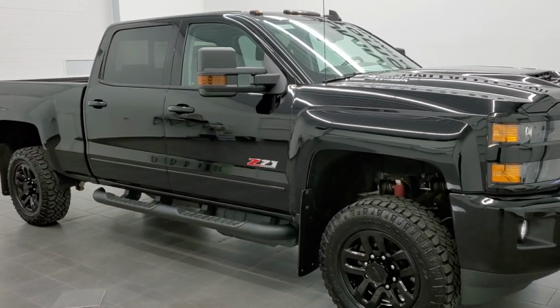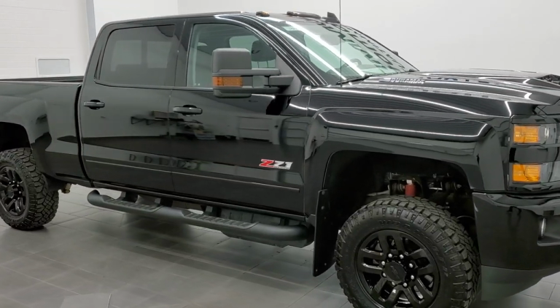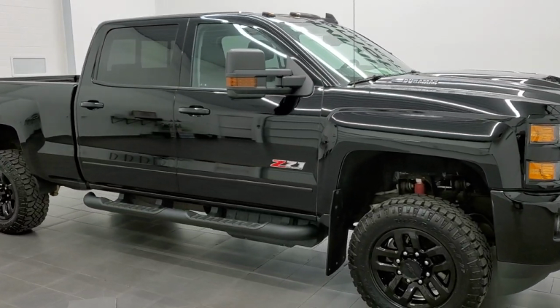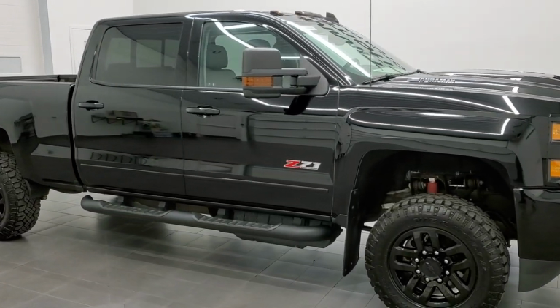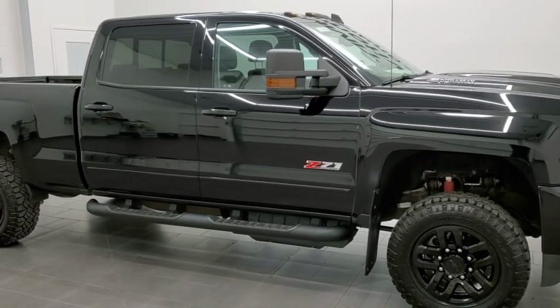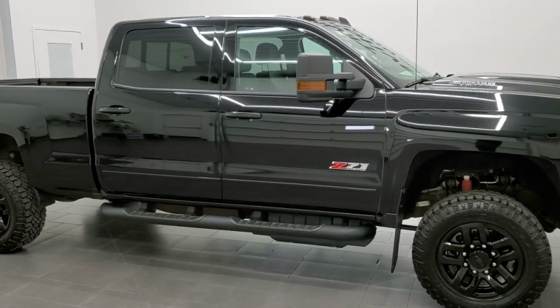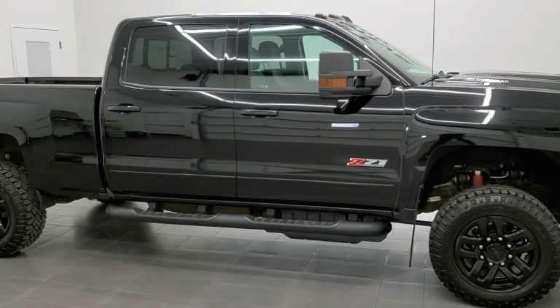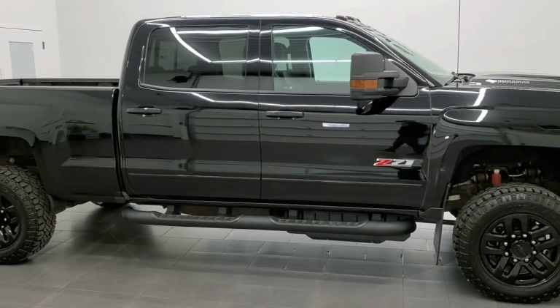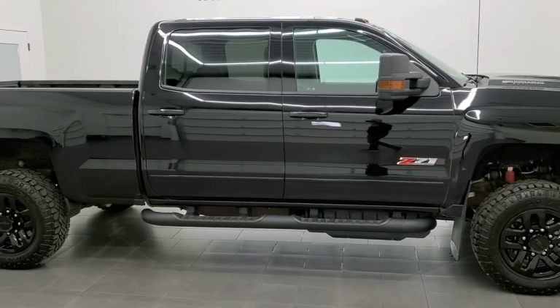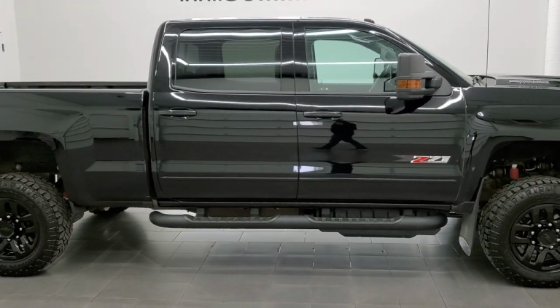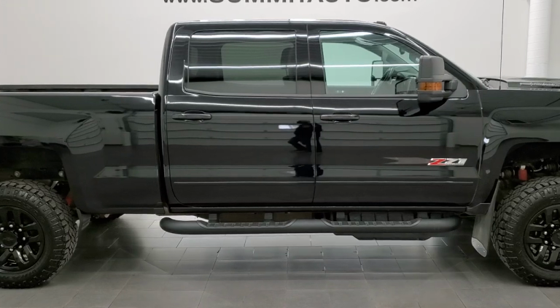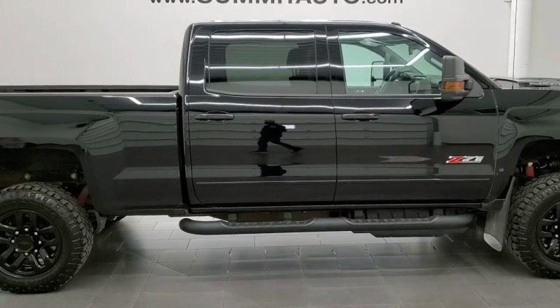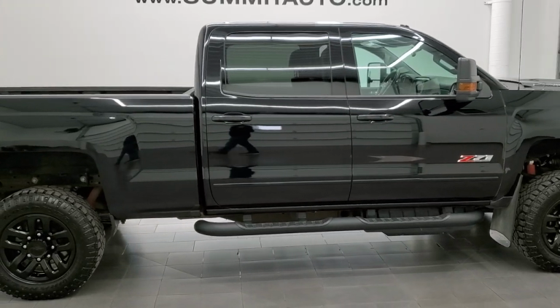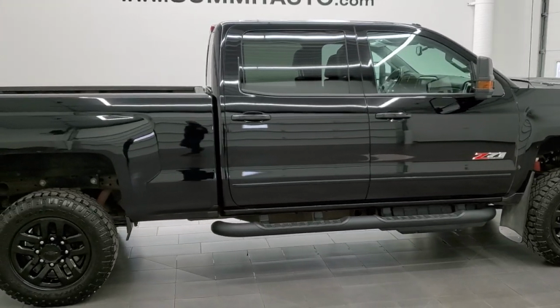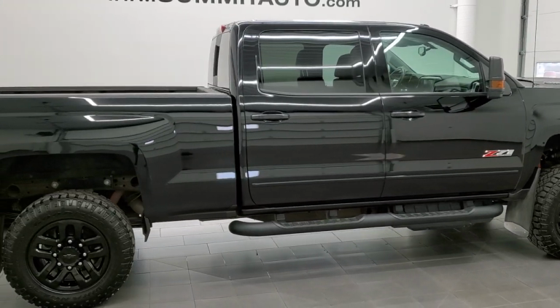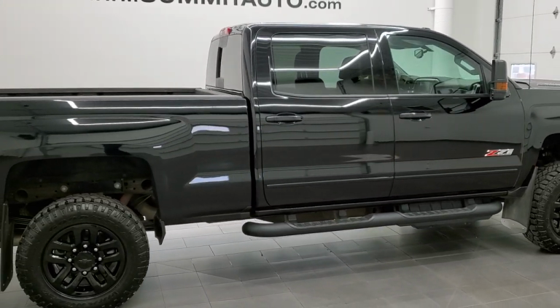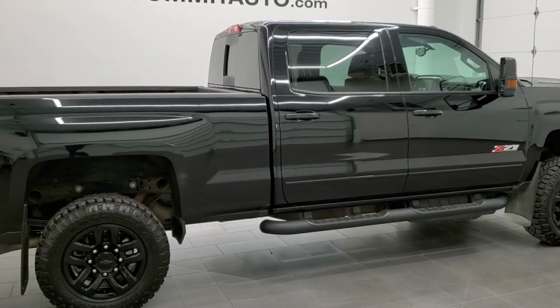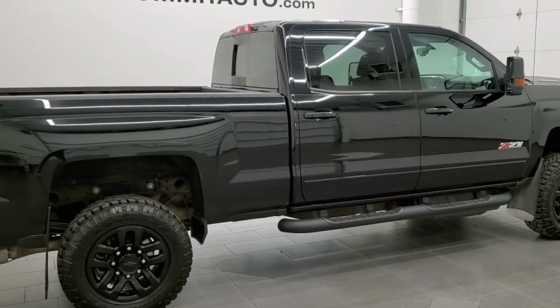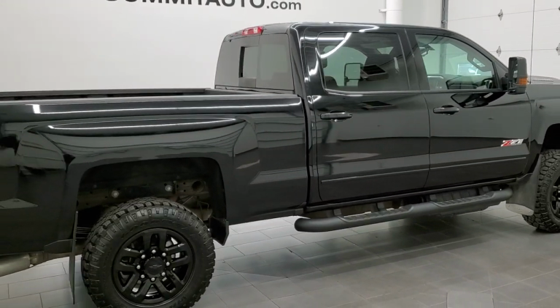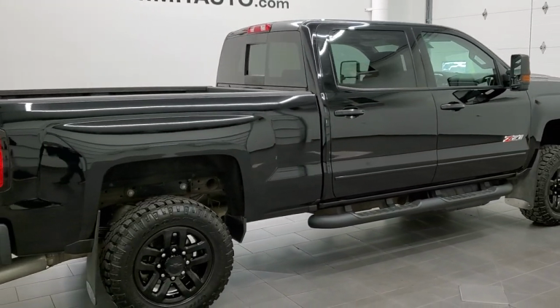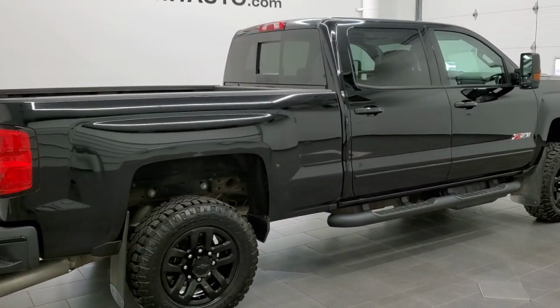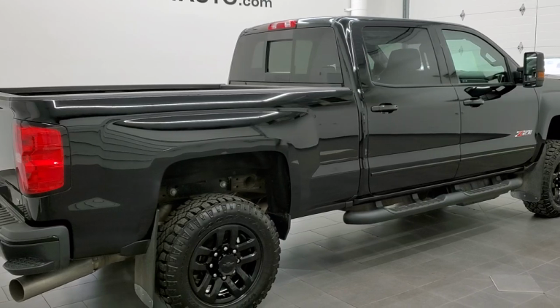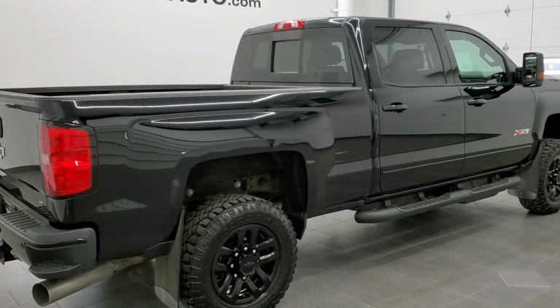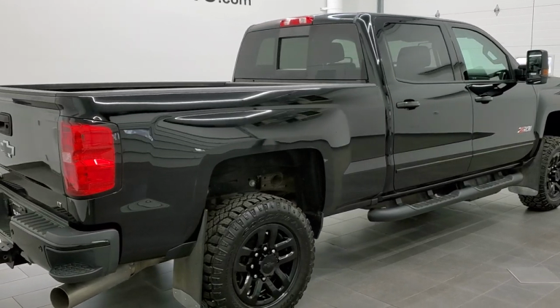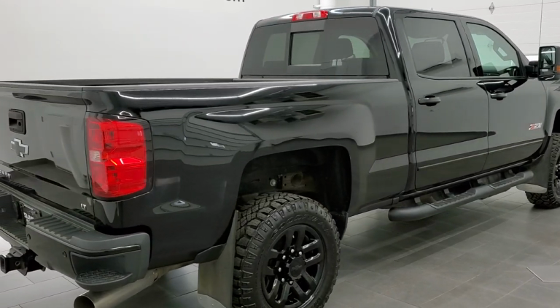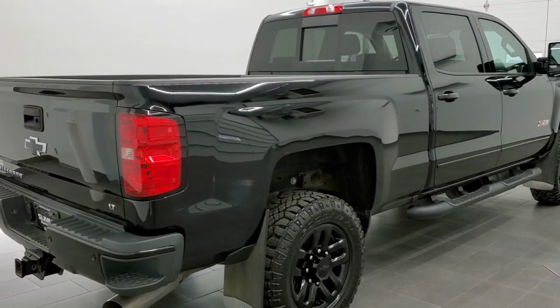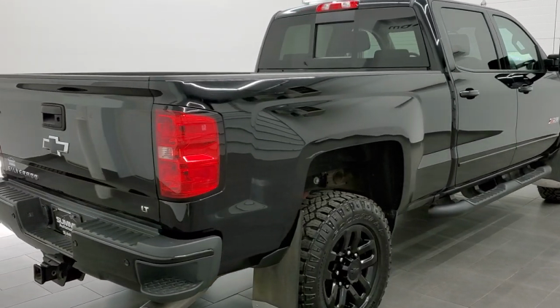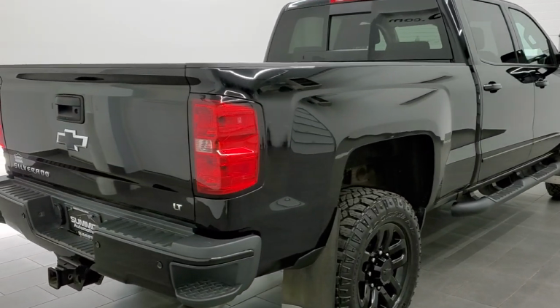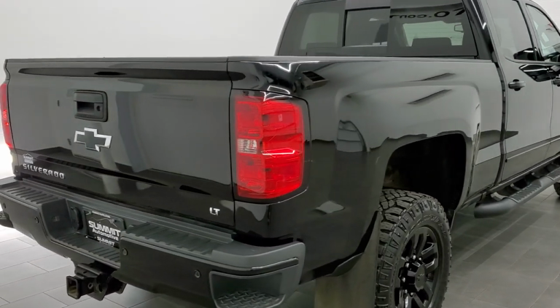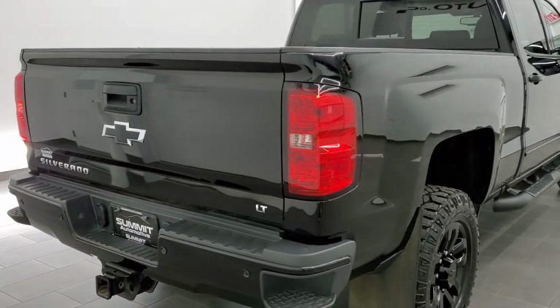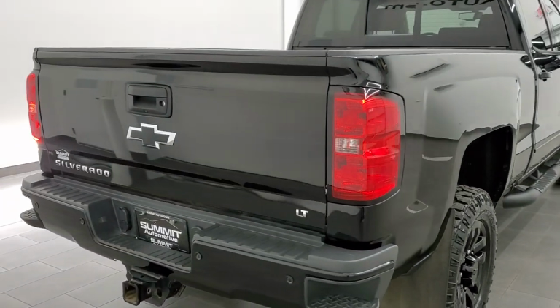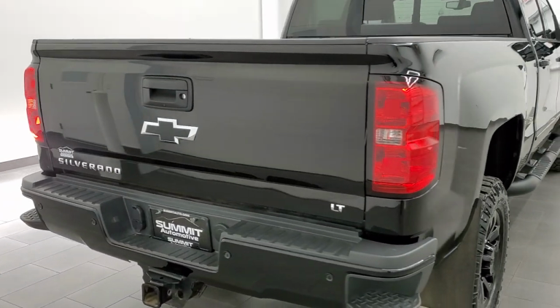This 2019 Chevy Silverado 2500 Crew Cab Short Box is stock number 12331Z. We are here at Summit Automotive in Fond du Lac, Wisconsin, your new and used heavy duty truck headquarters.